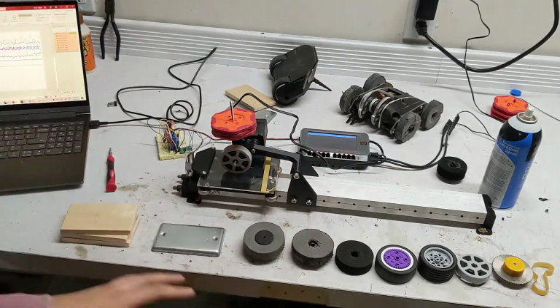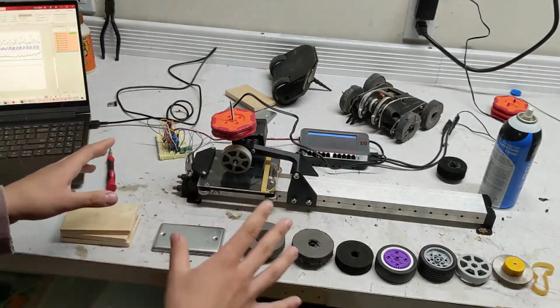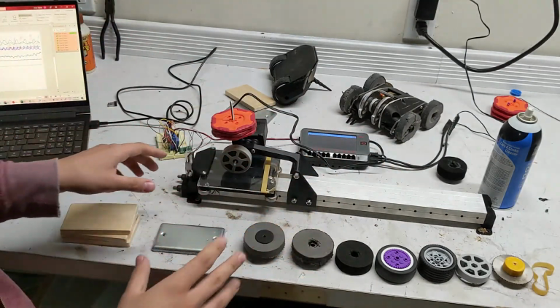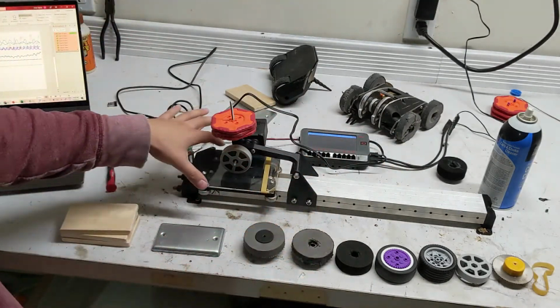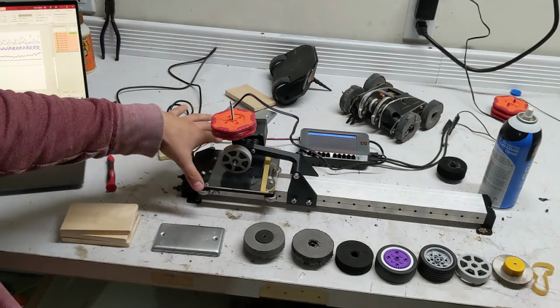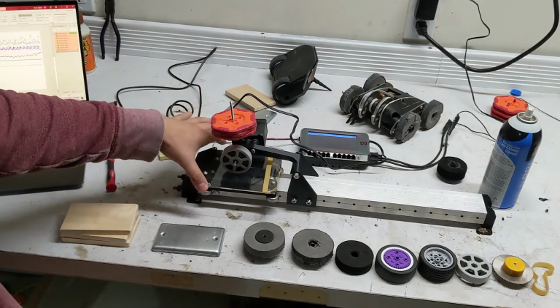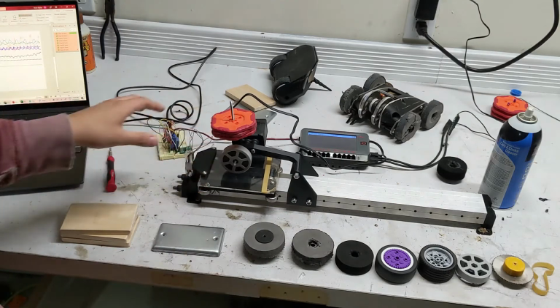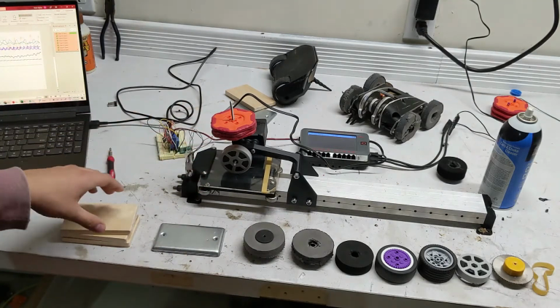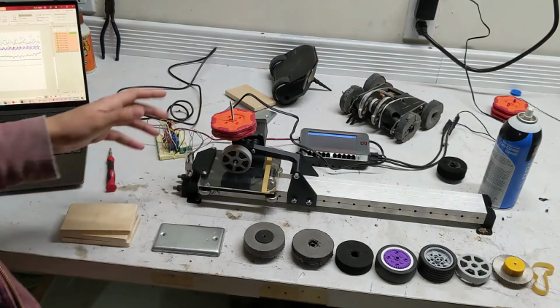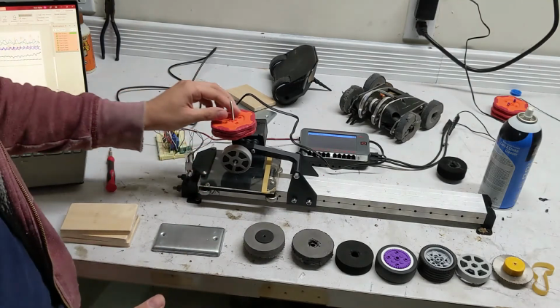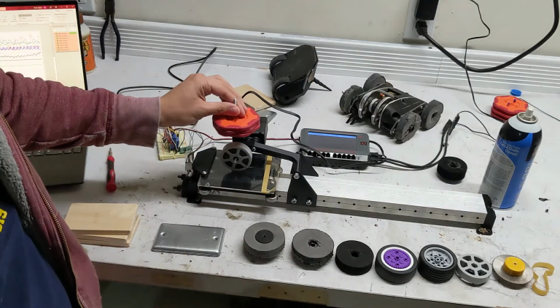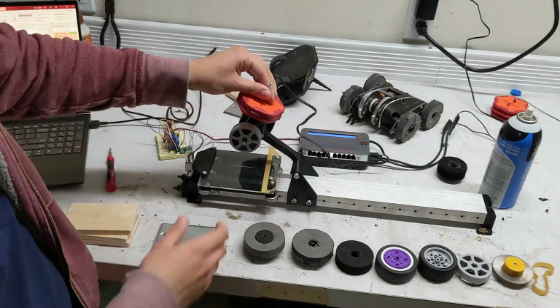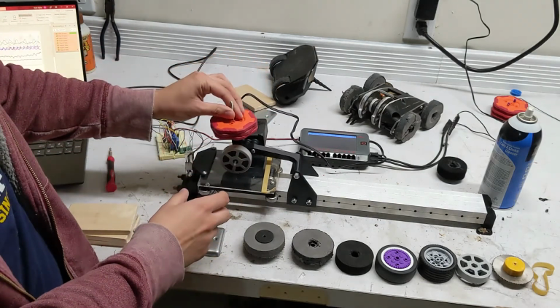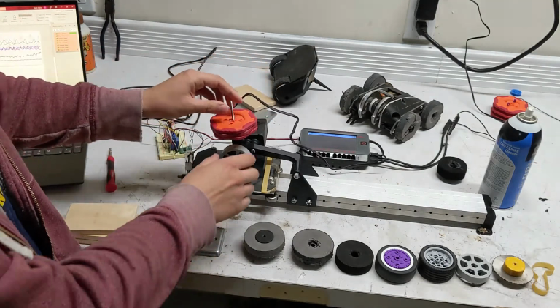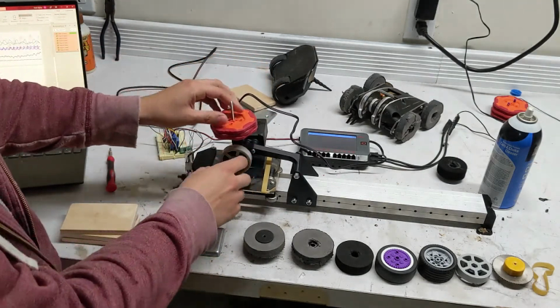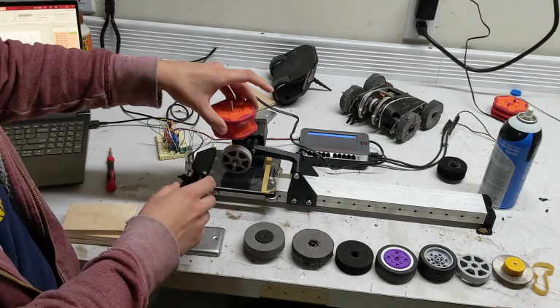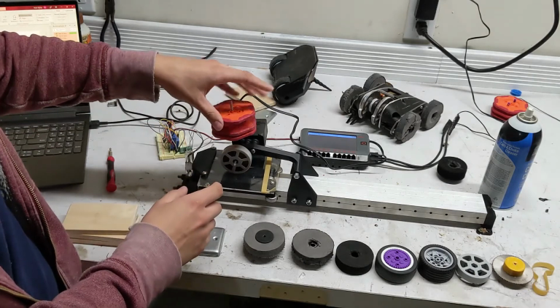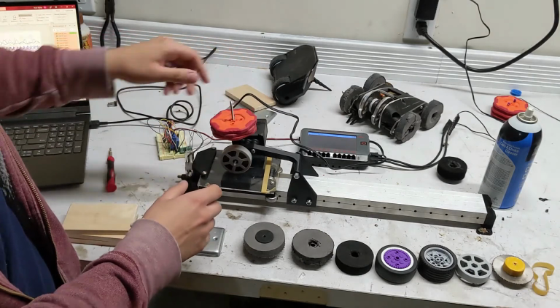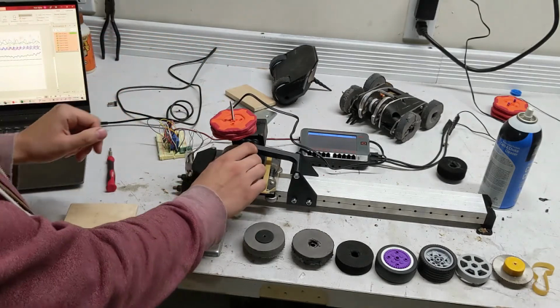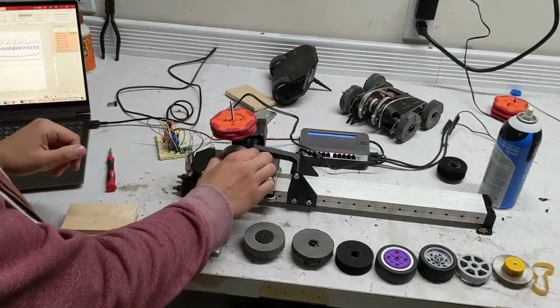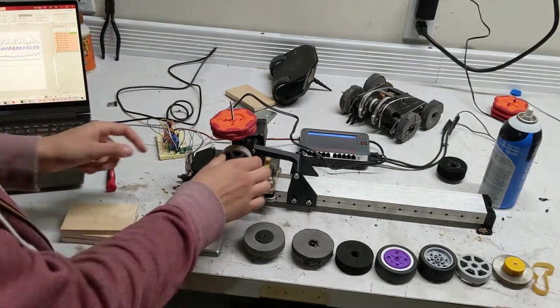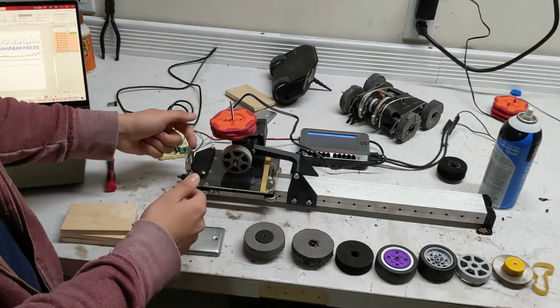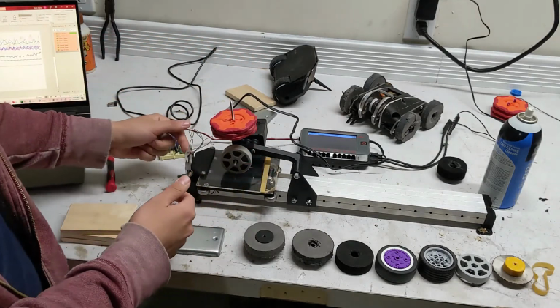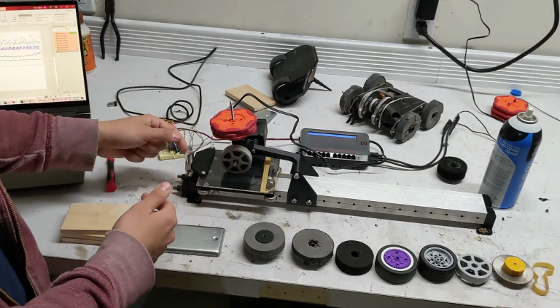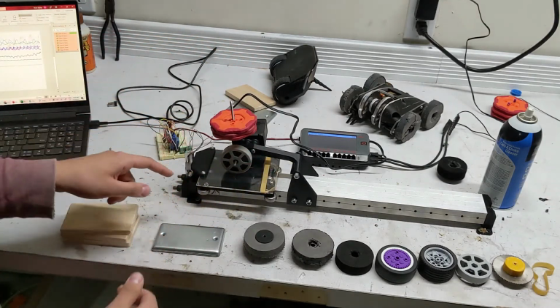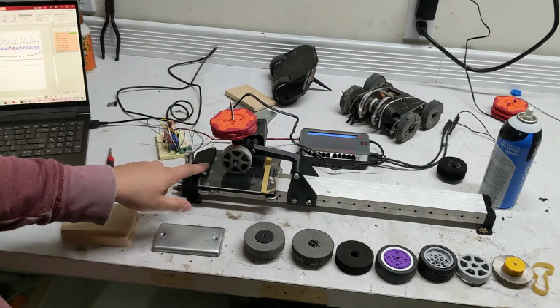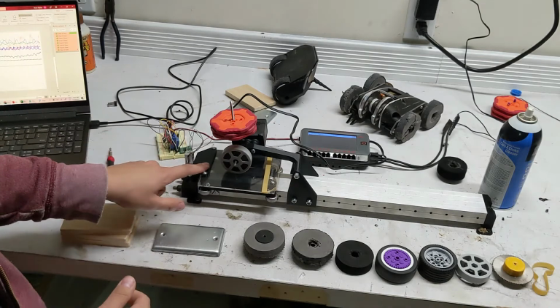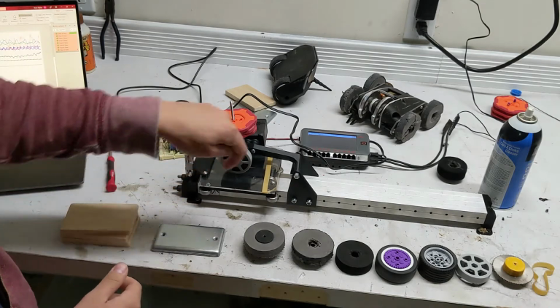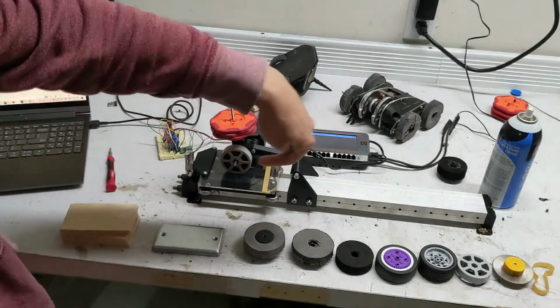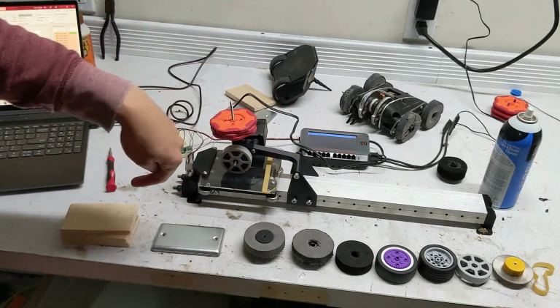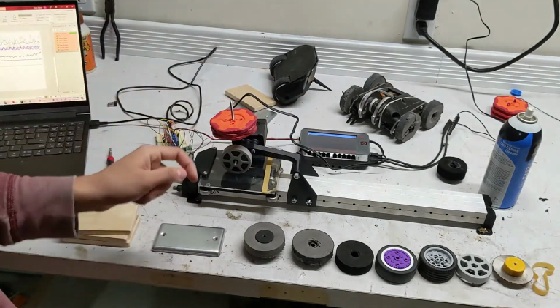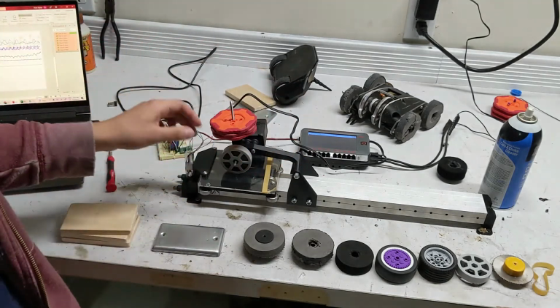So instead of doing that, I designed up this quick little traction dynamometer here. What it does is it lets us push down on the wheel with a set amount of weight and push it into a load cell over here, and that will give us the amount of force that this wheel is pushing with.